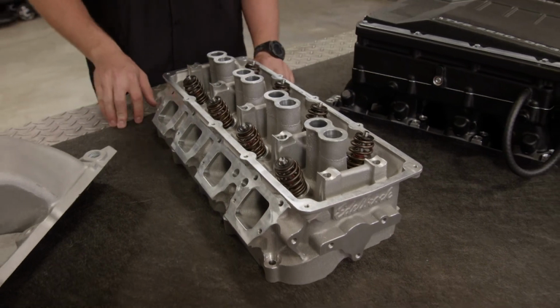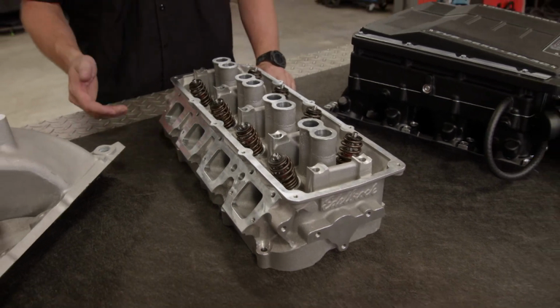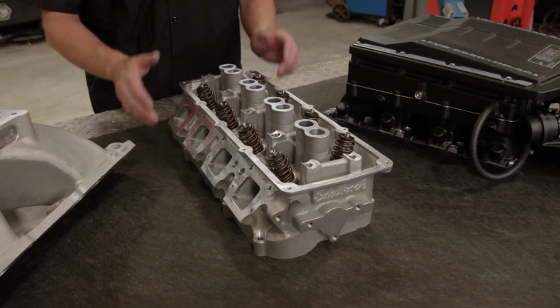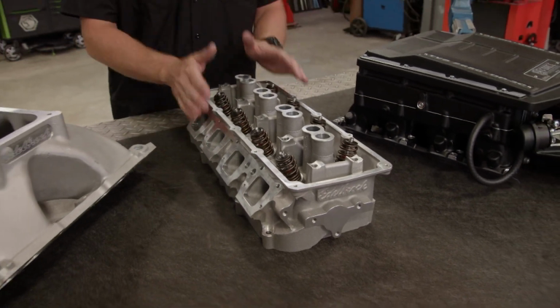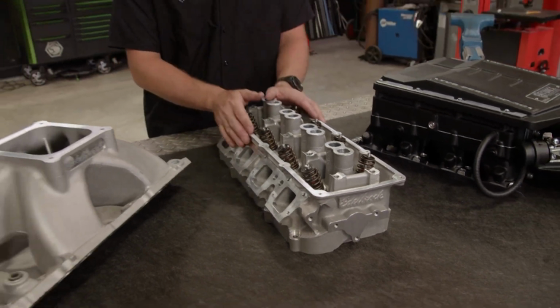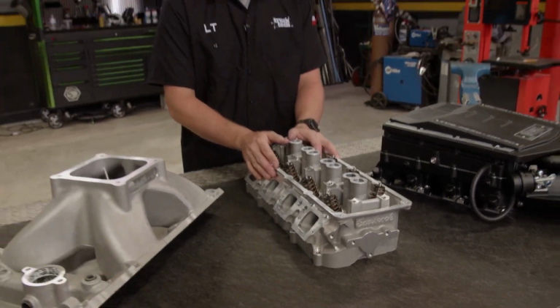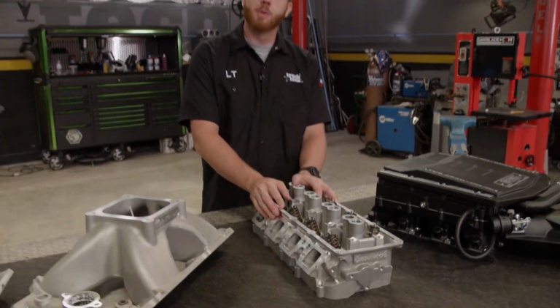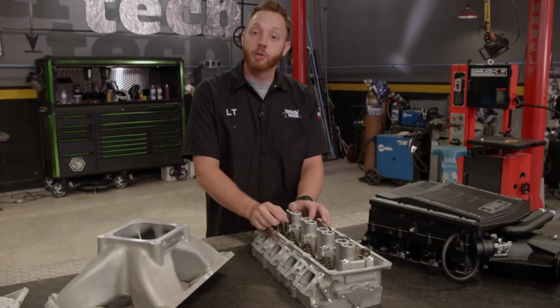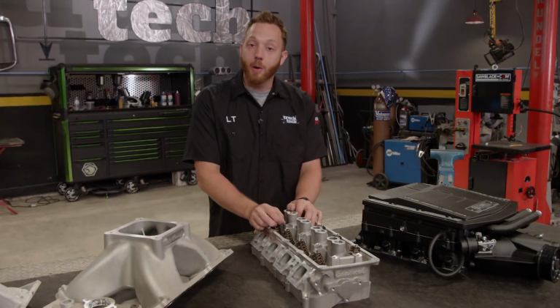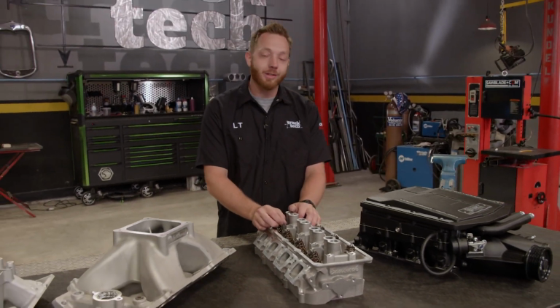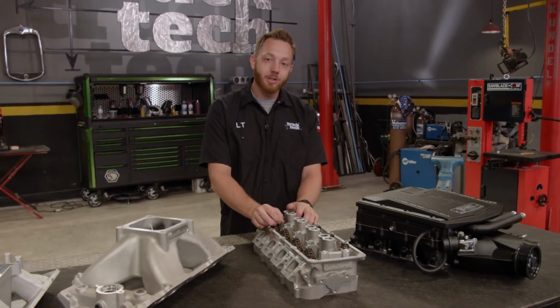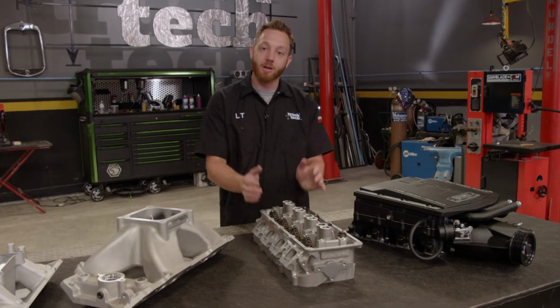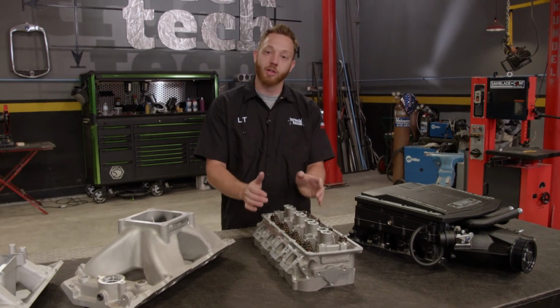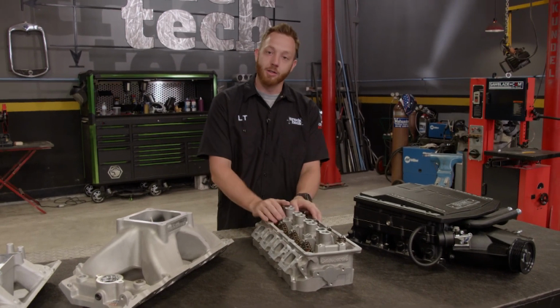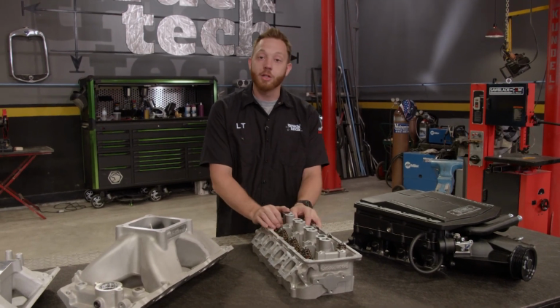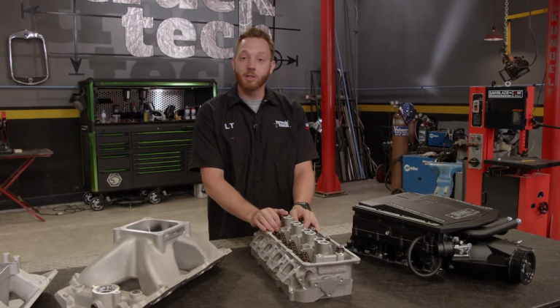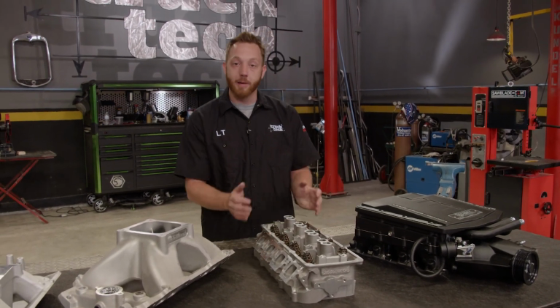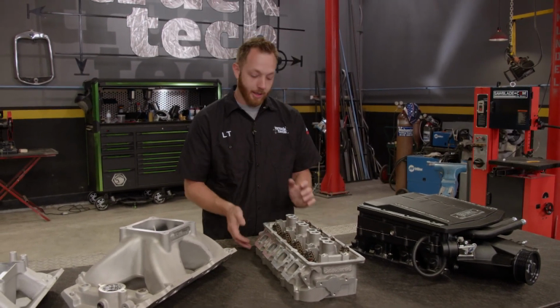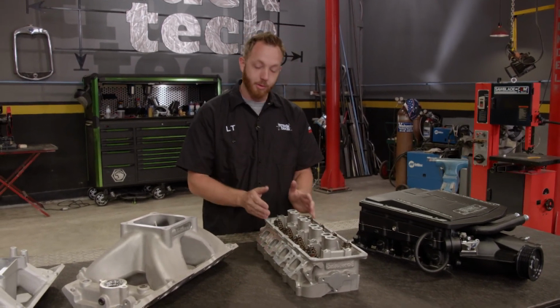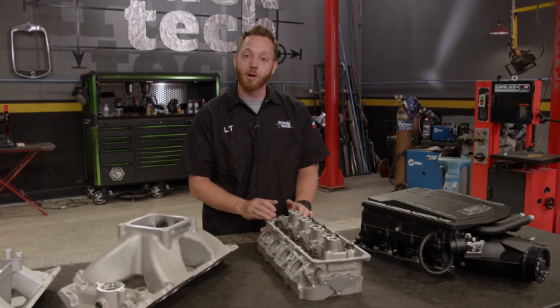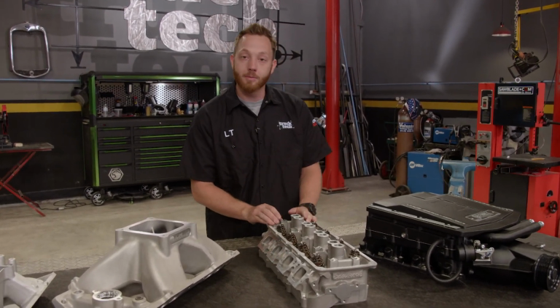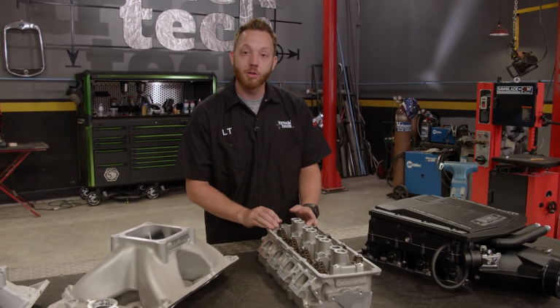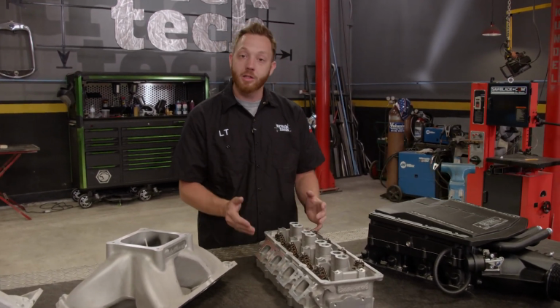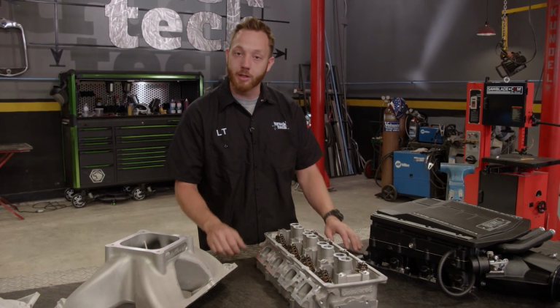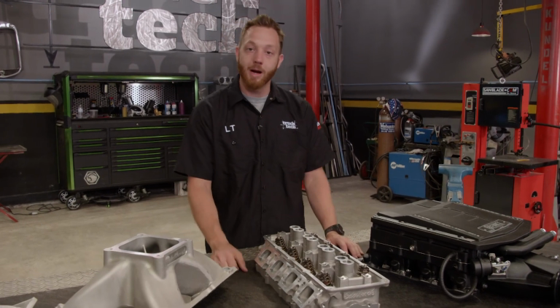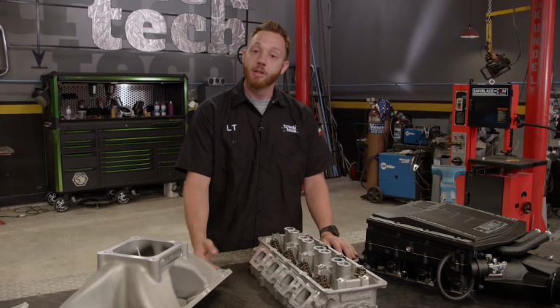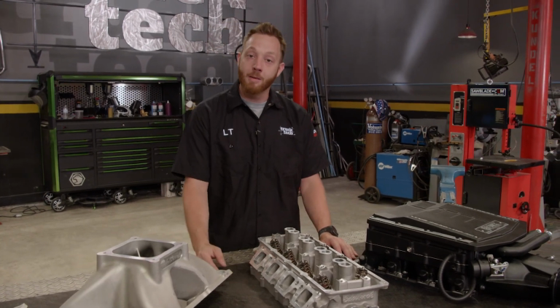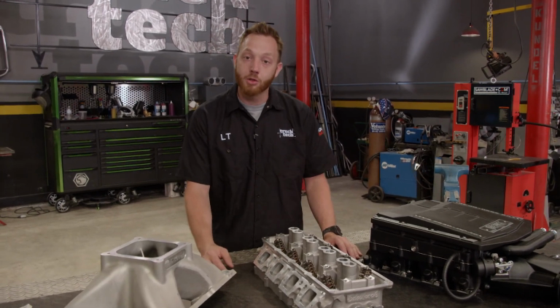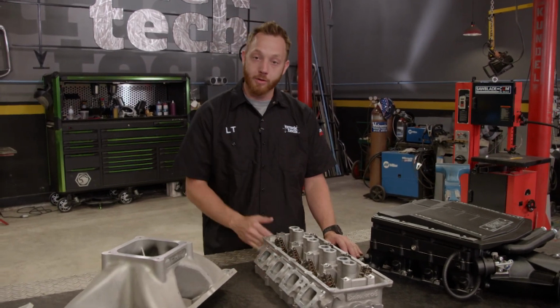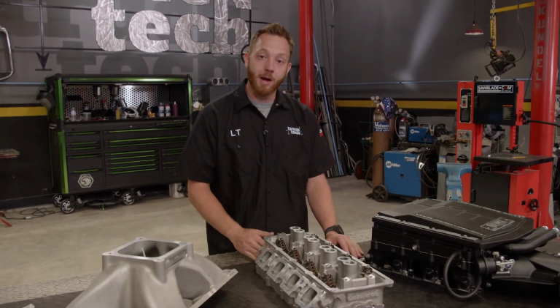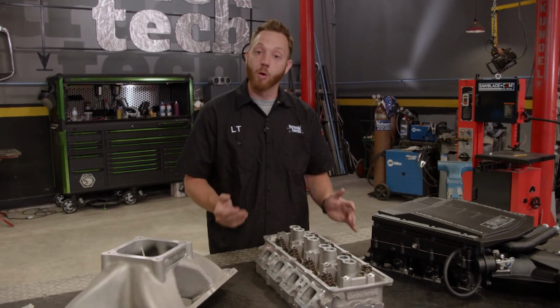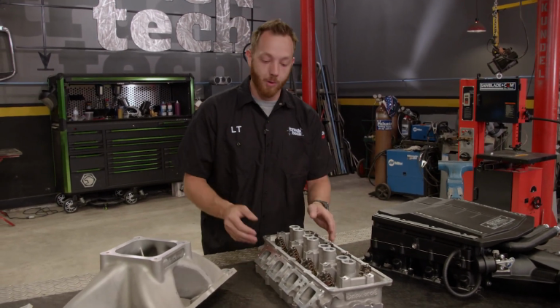The next stop that air makes on its way through your engine is the cylinder head, which is often the most restrictive part of the induction setup on a factory engine. By swapping to a better set like these Performer RPMs, you can see massive increases in power — sometimes an additional 100 horsepower or even more.